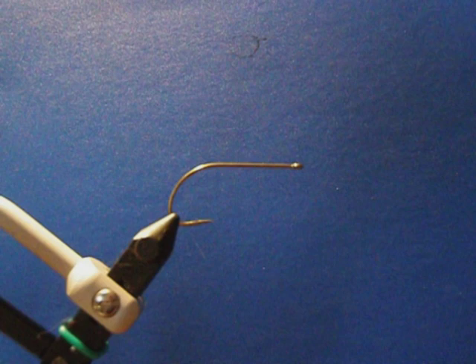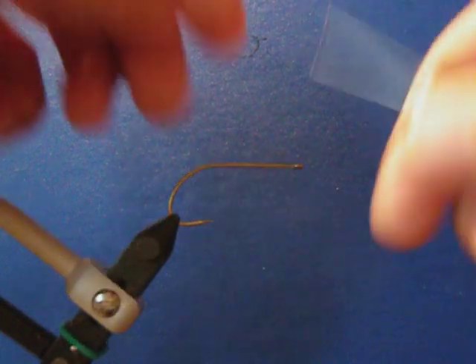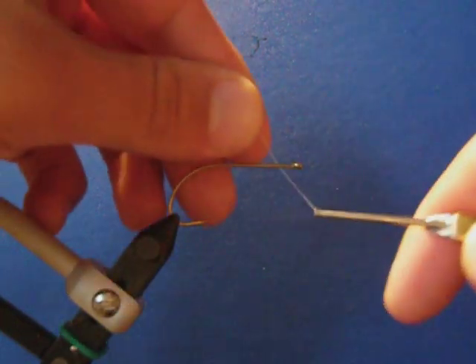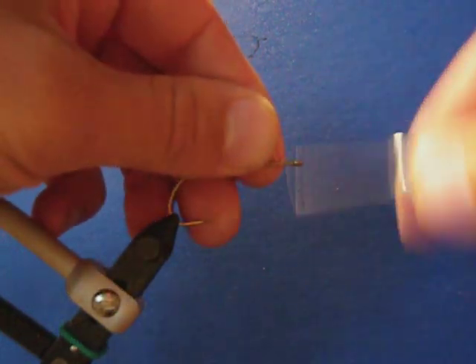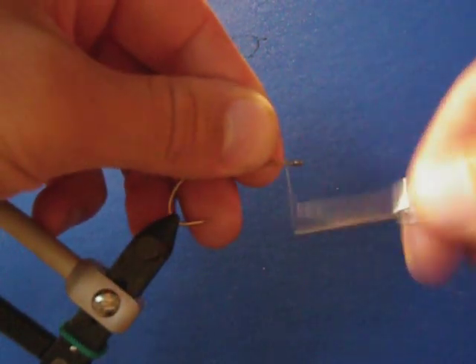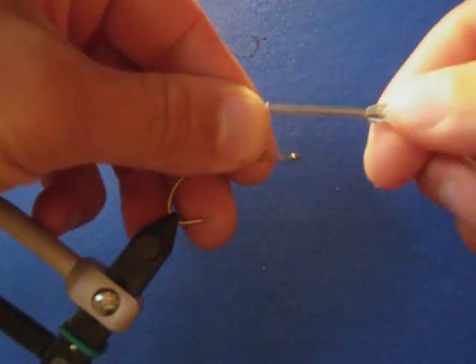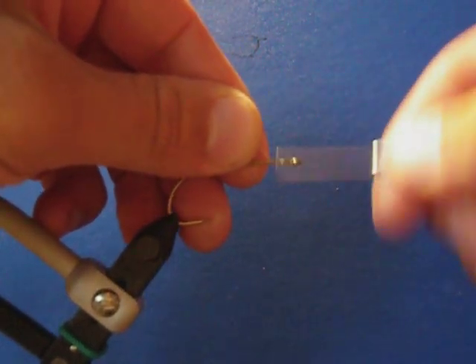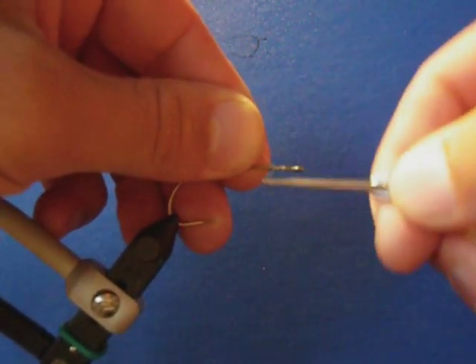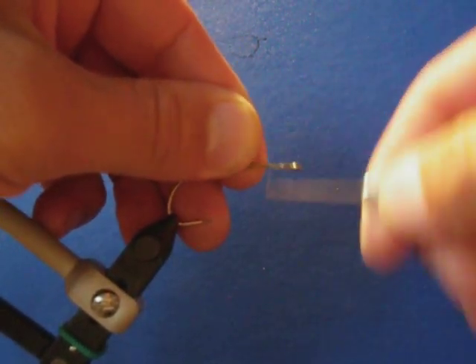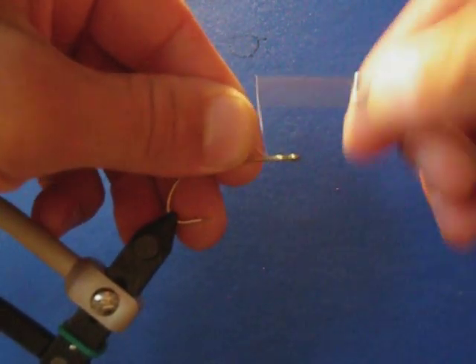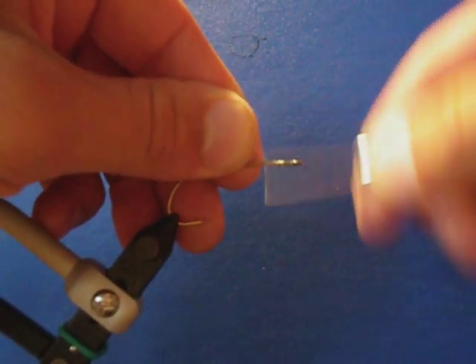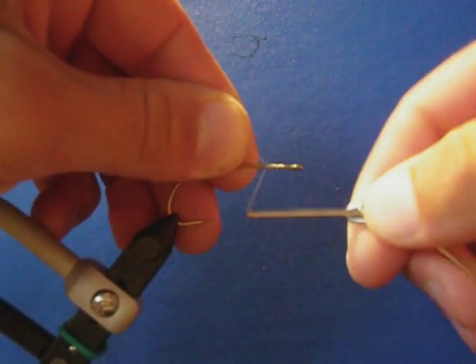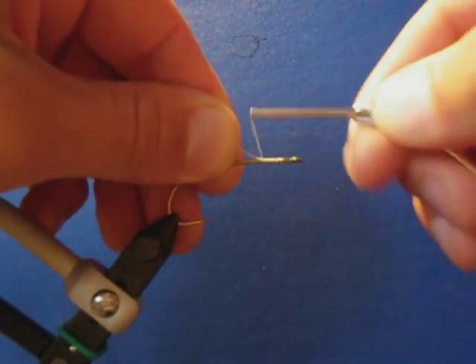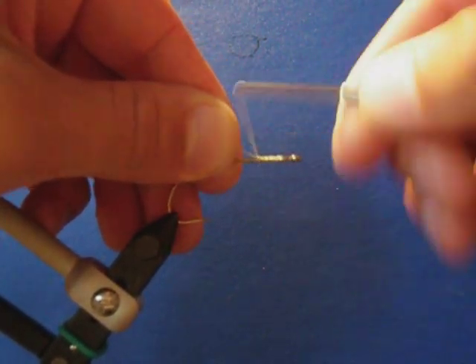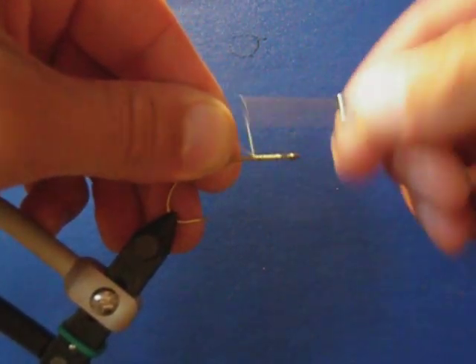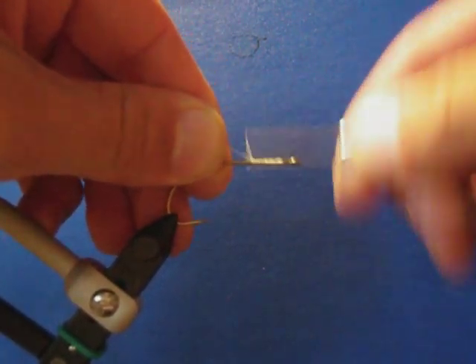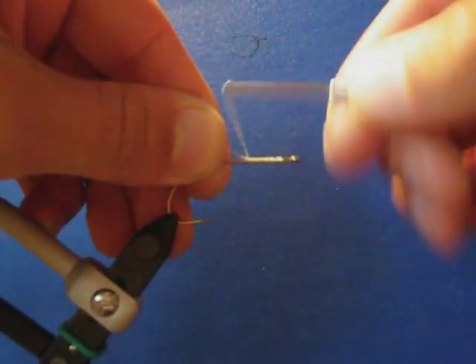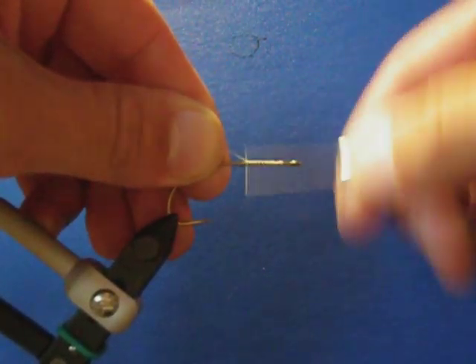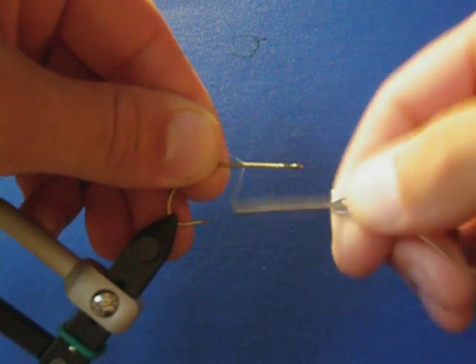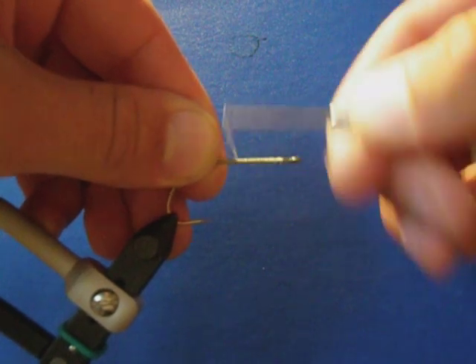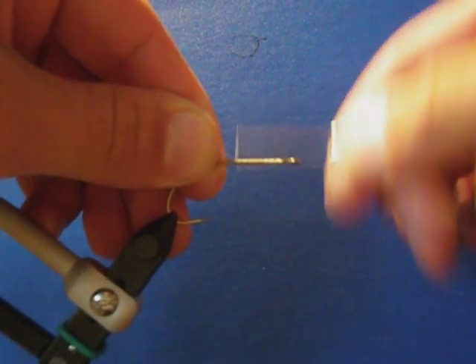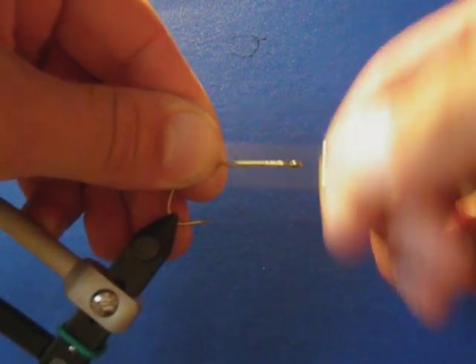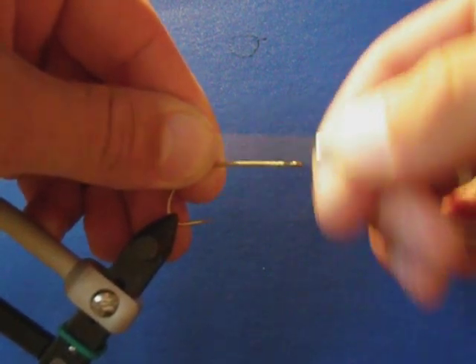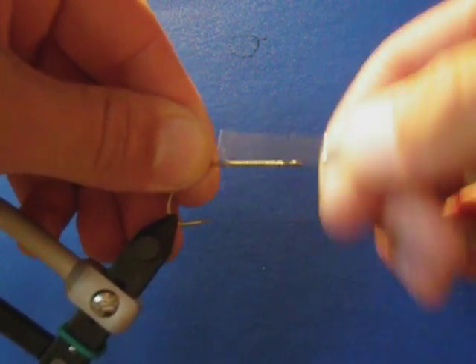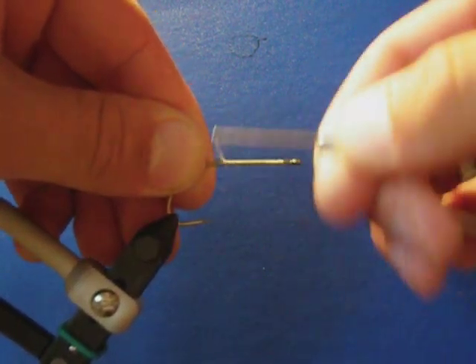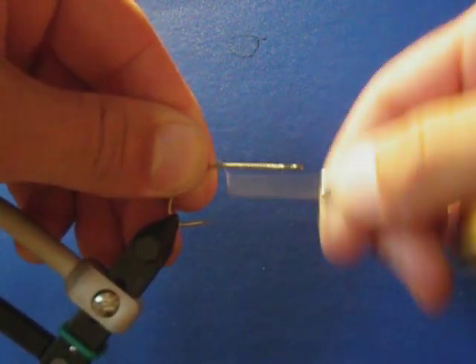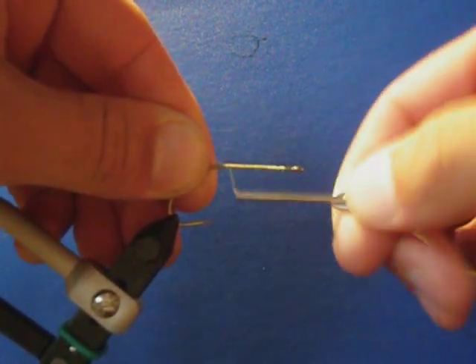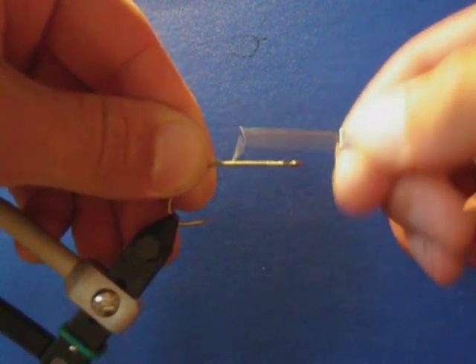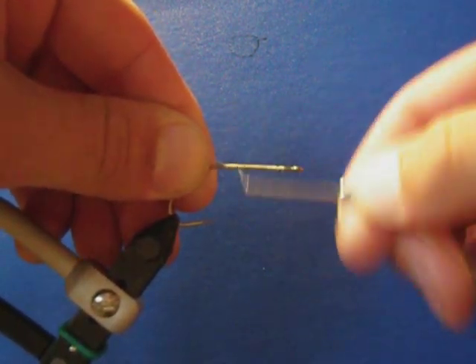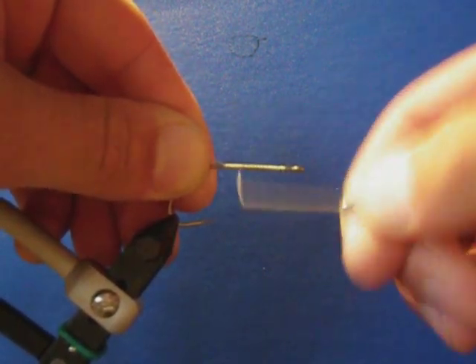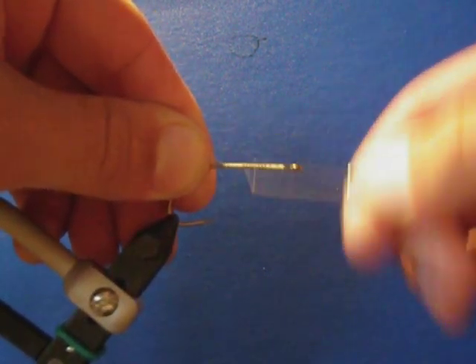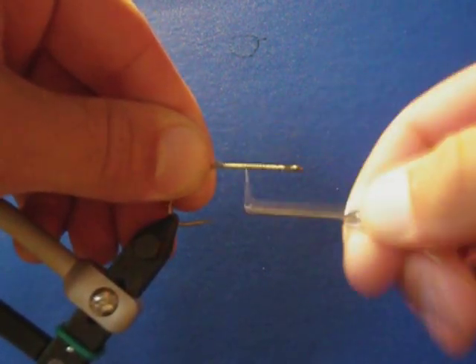I'm going to be demonstrating a few things I like to do to make tying a bass bopper a little easier and a little bit more of an effective fly in the water.